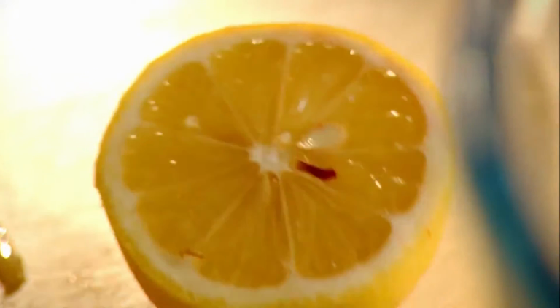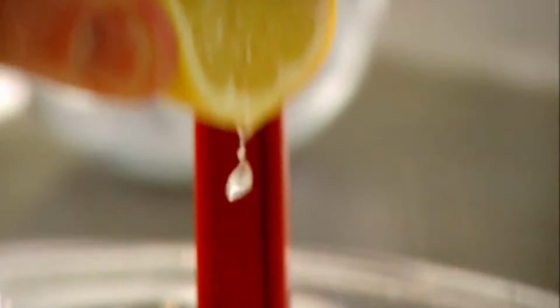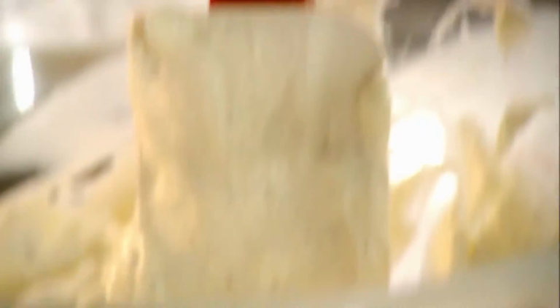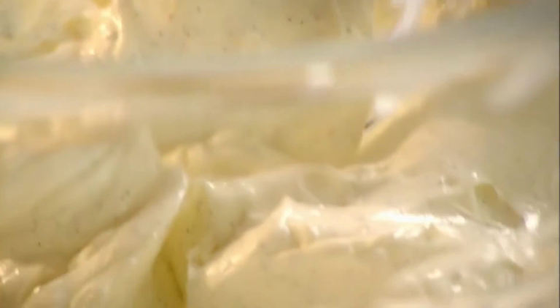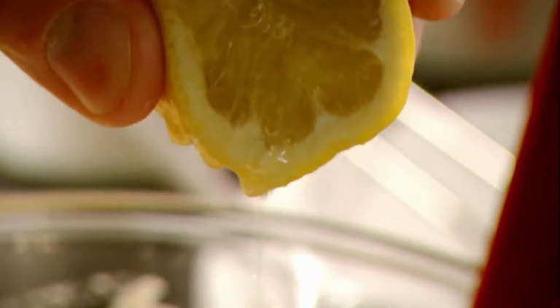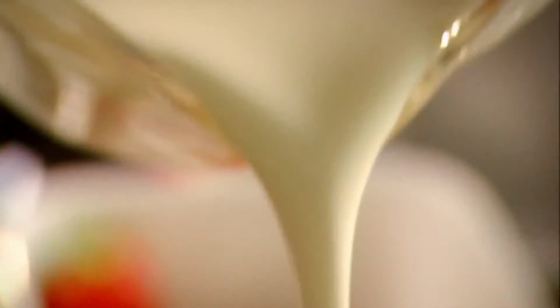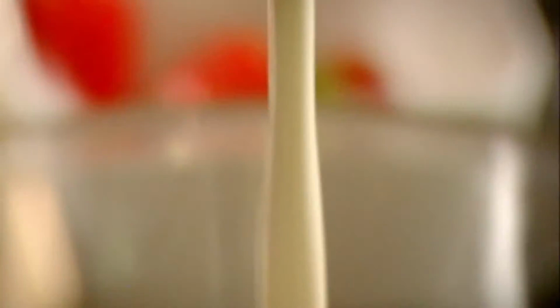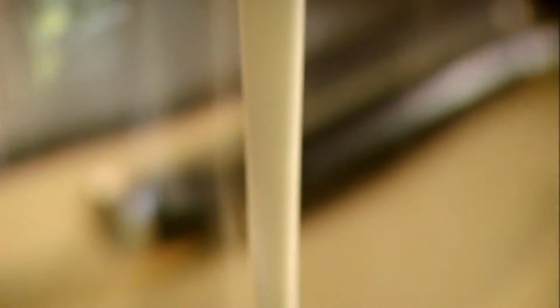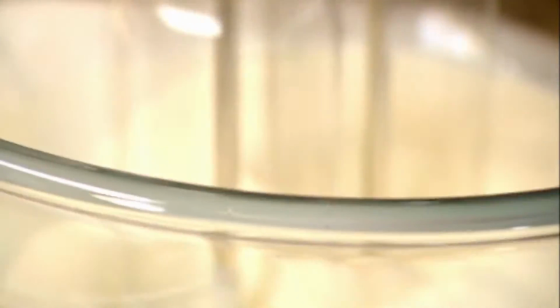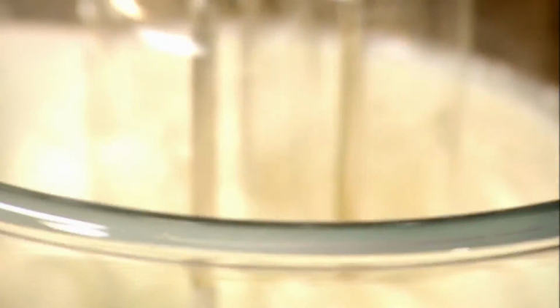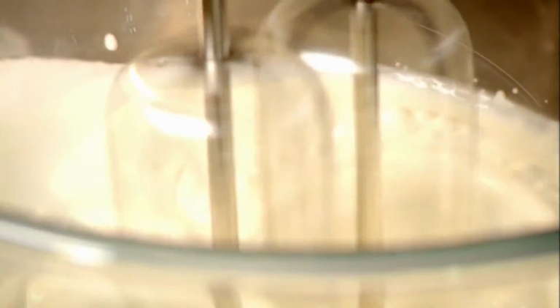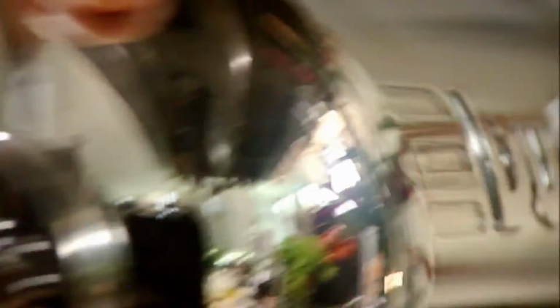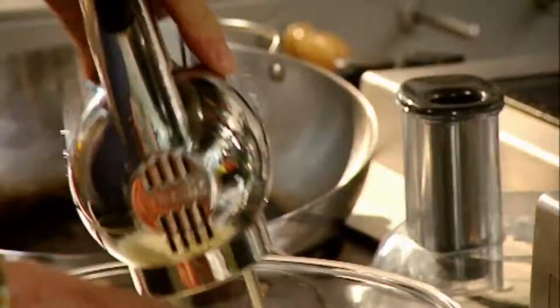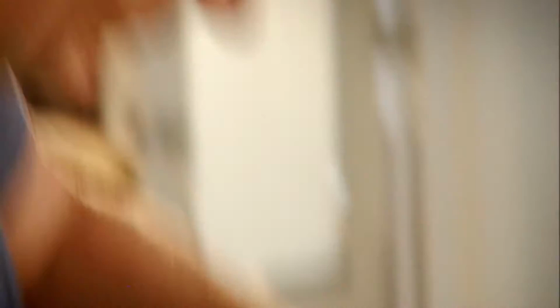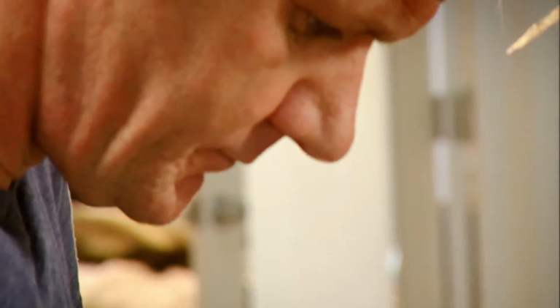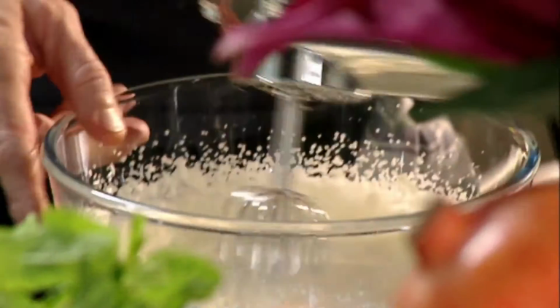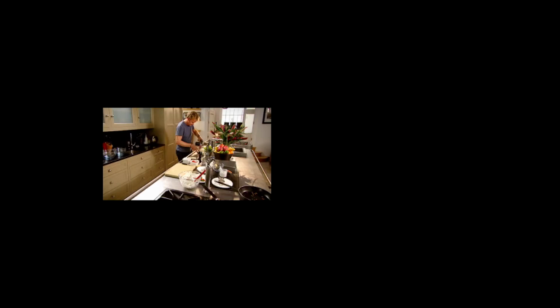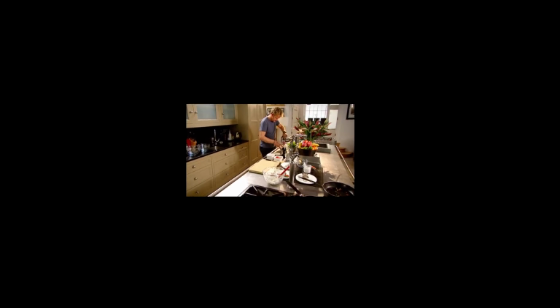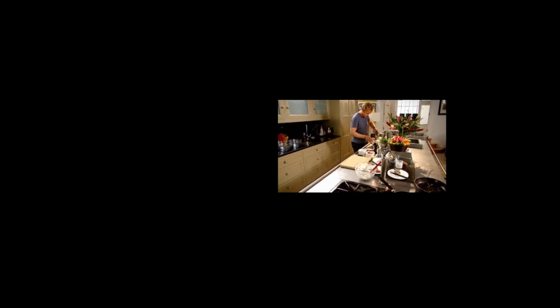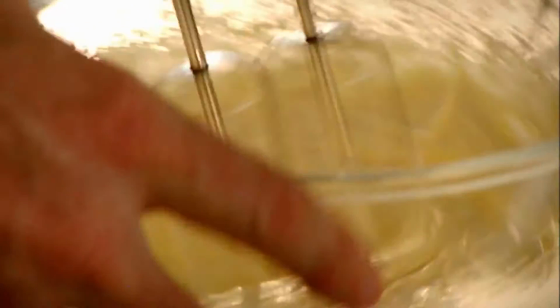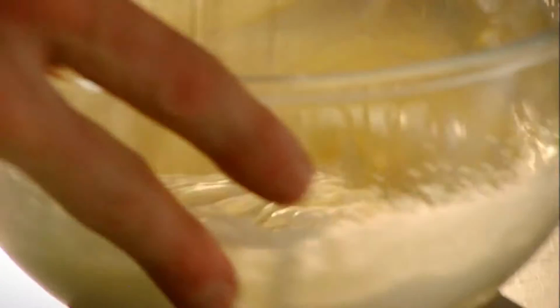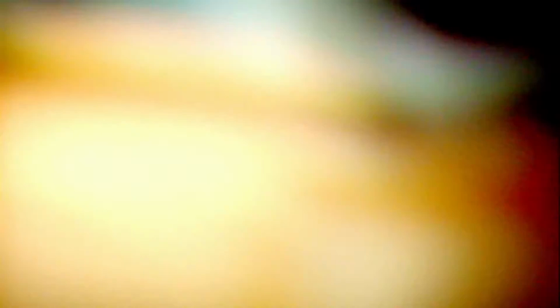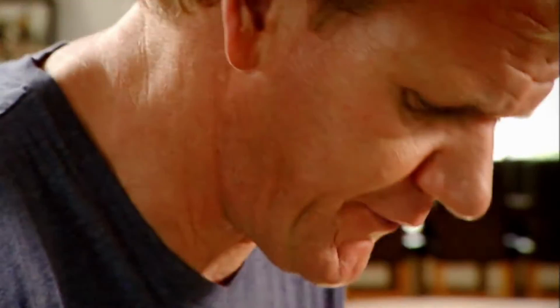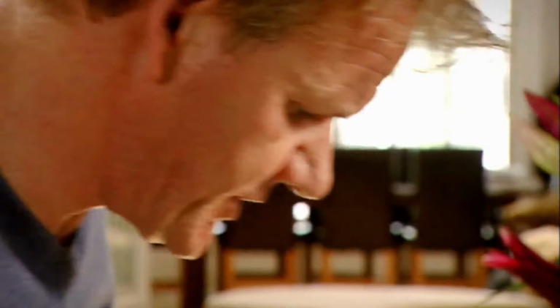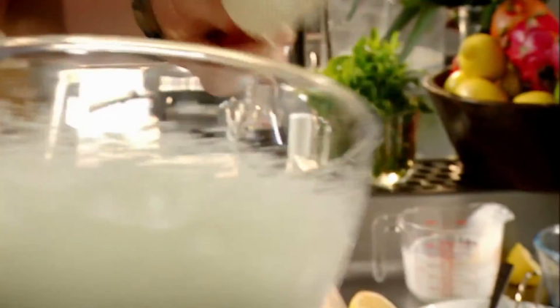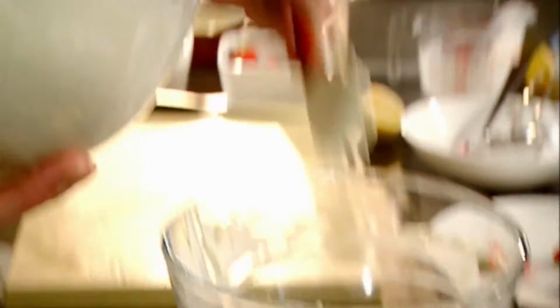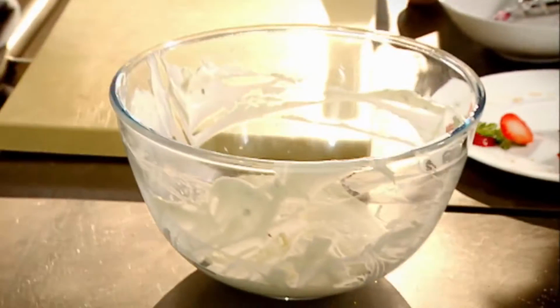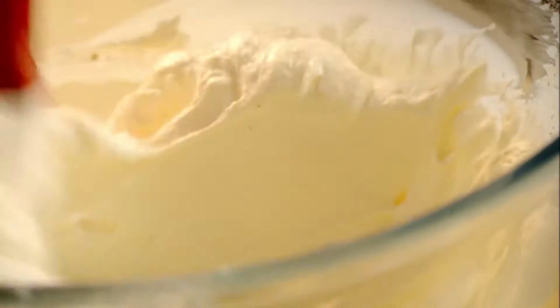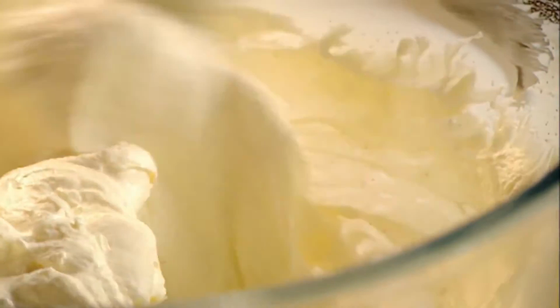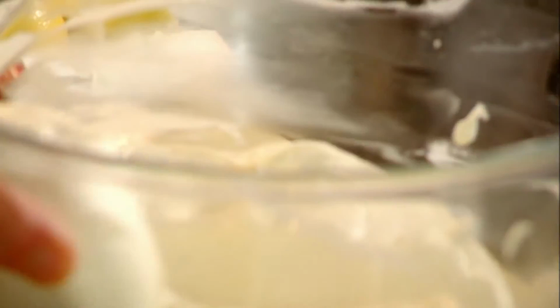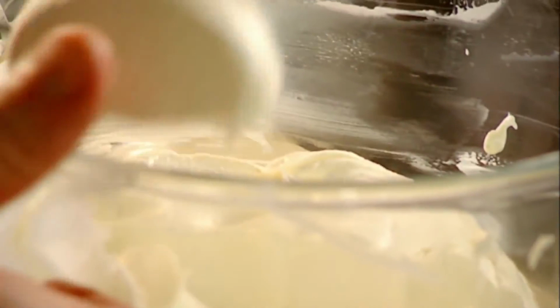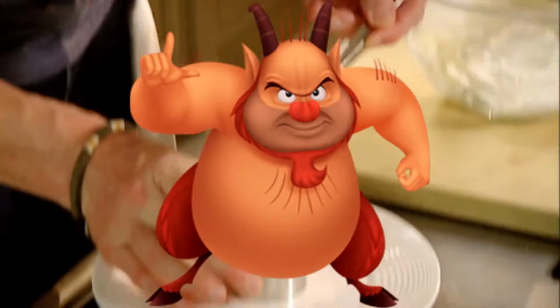Lemon. Cream. Whisk. I'm going to fold the cream into the cream cheese.